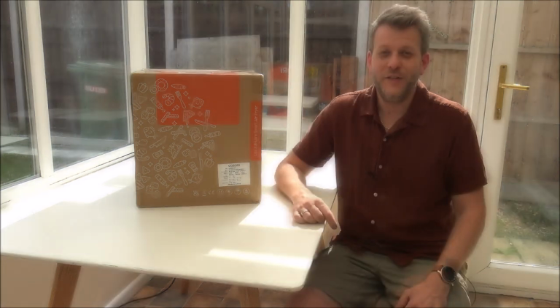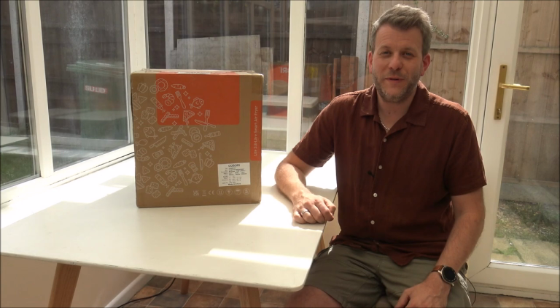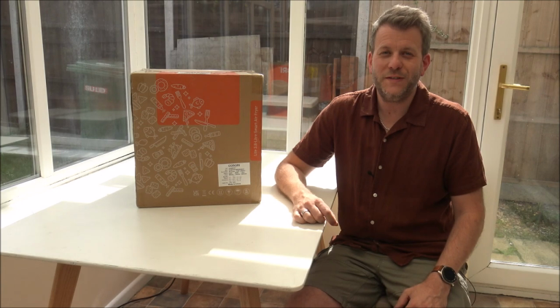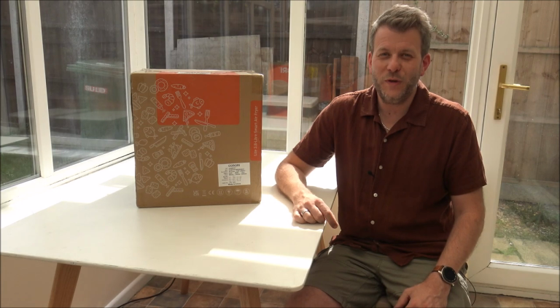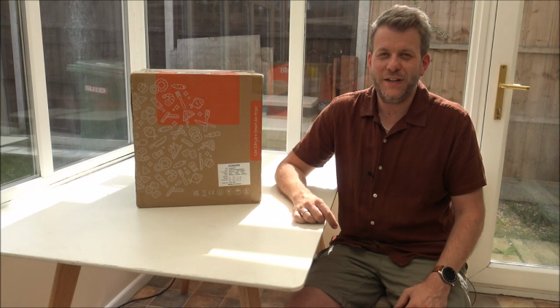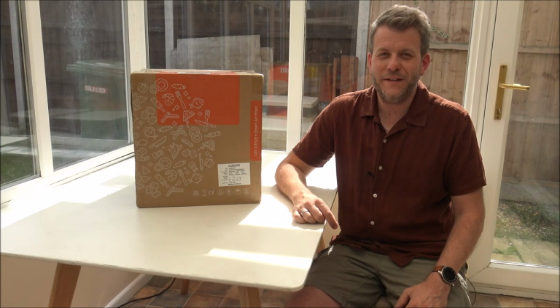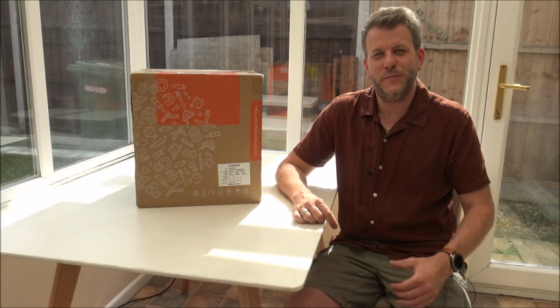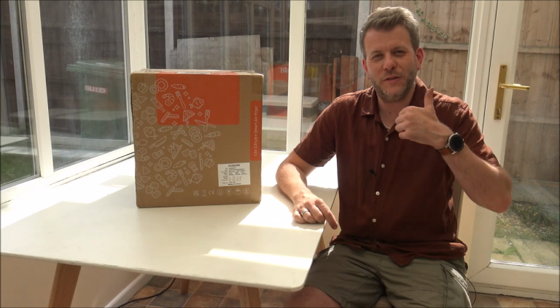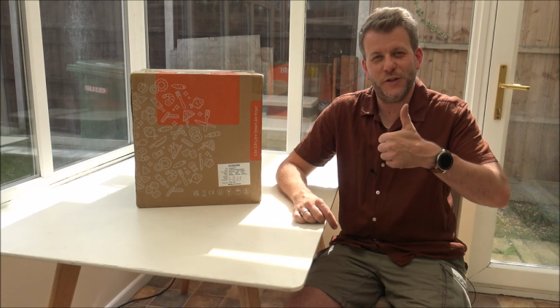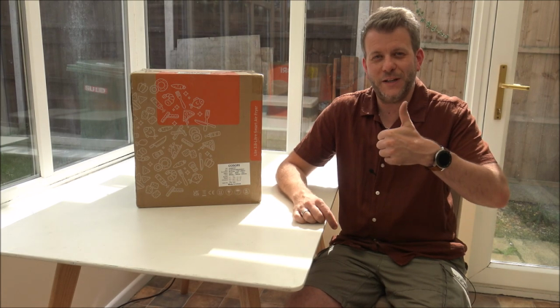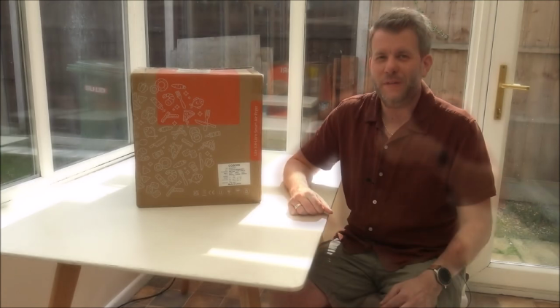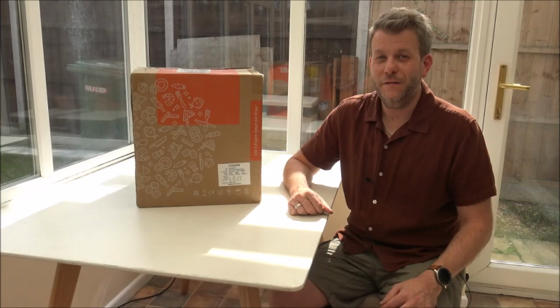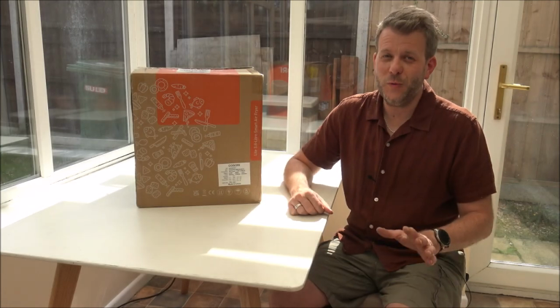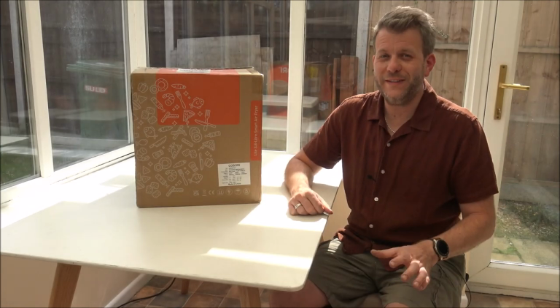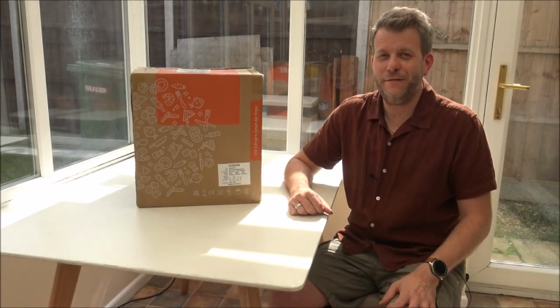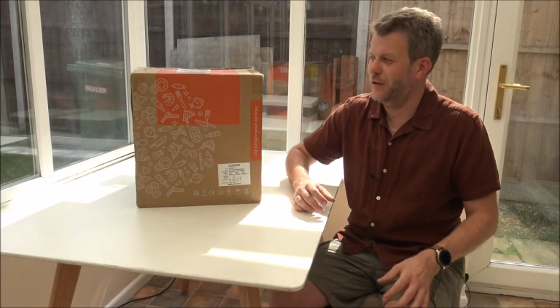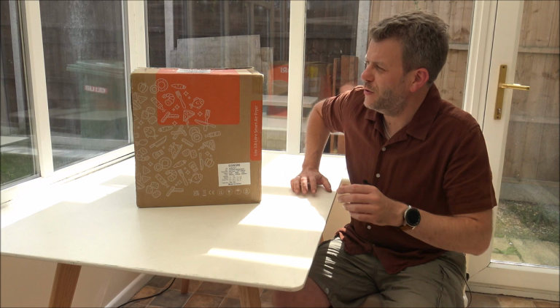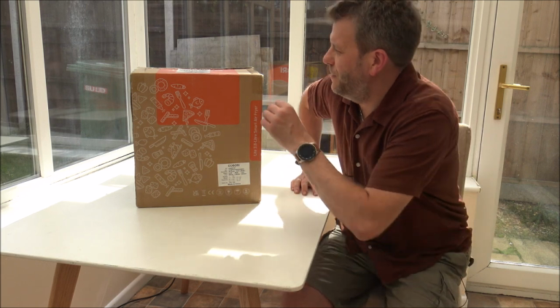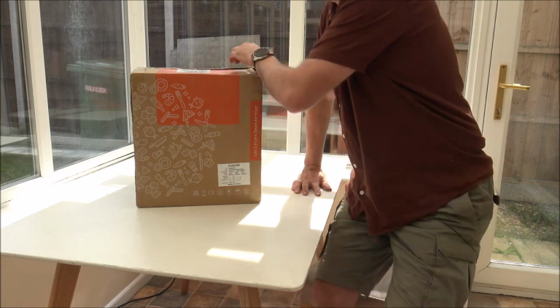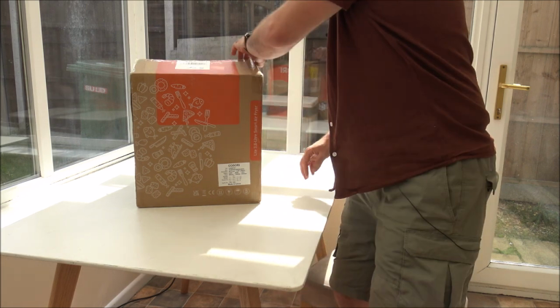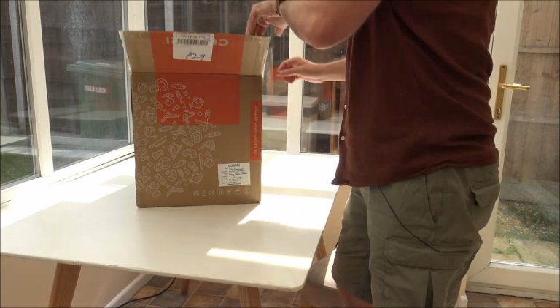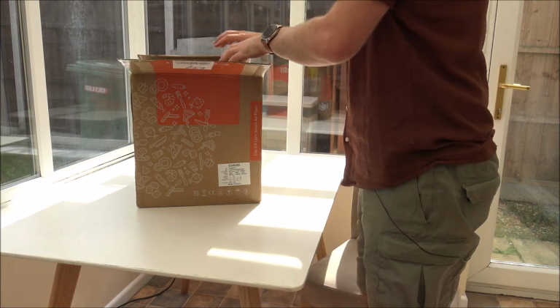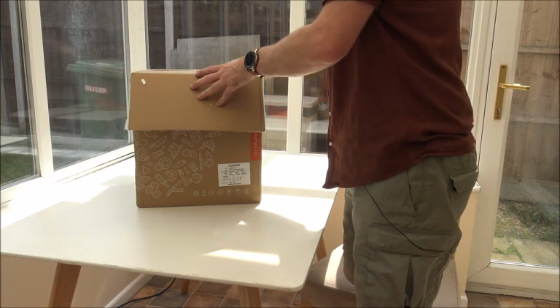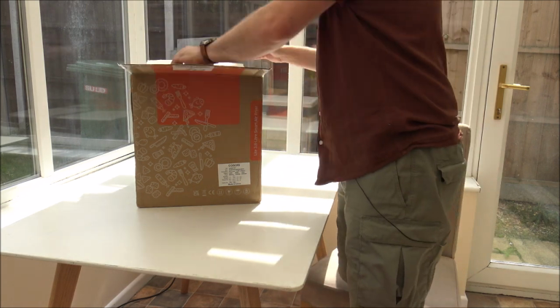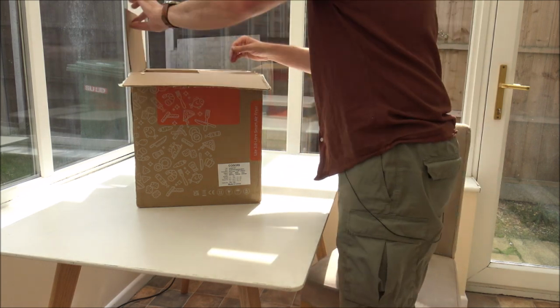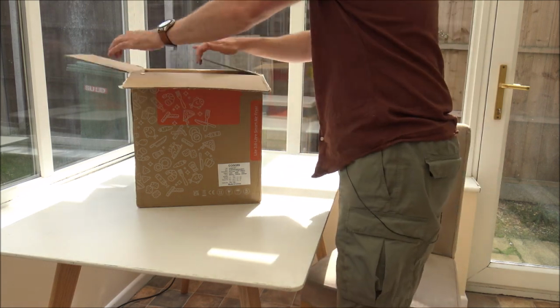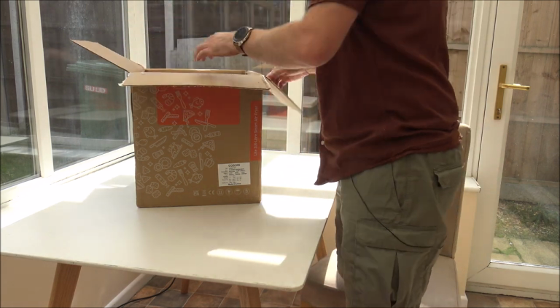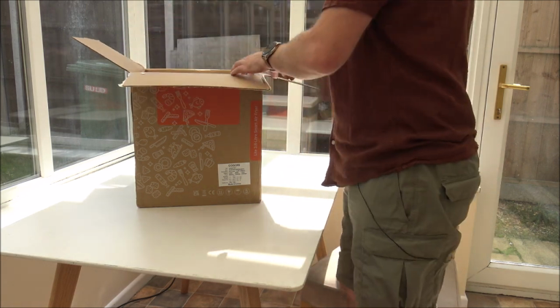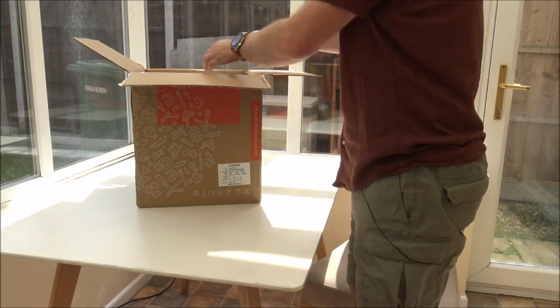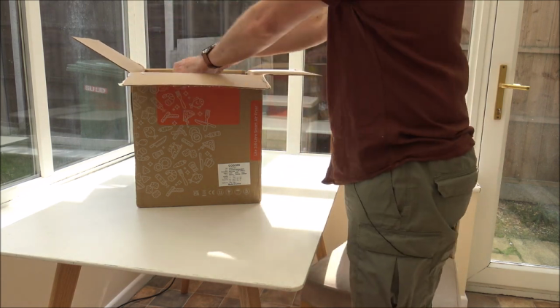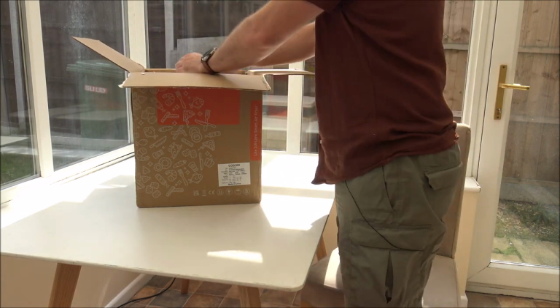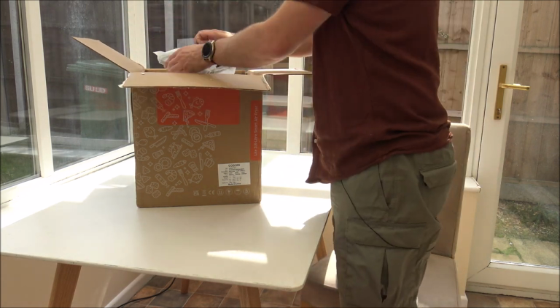Just before we start, I would appreciate it if you subscribed to my YouTube channel. First of all, we need to get the air fryer unboxed — can't really do a lot until we get it unboxed first.